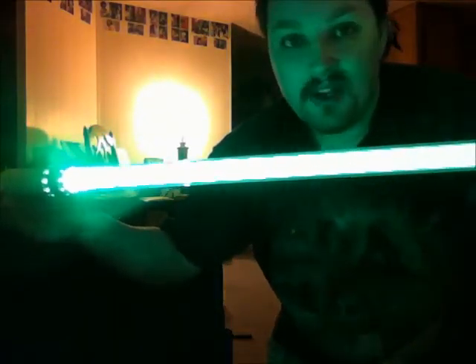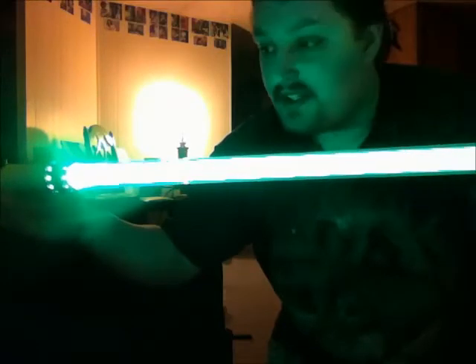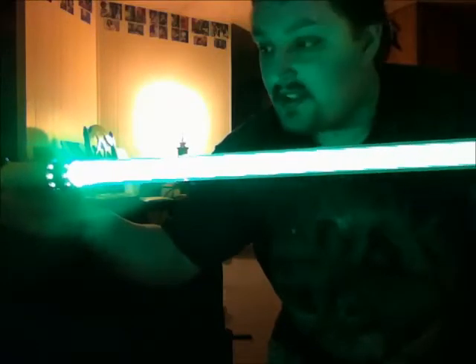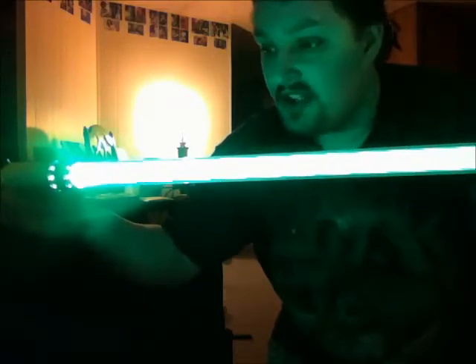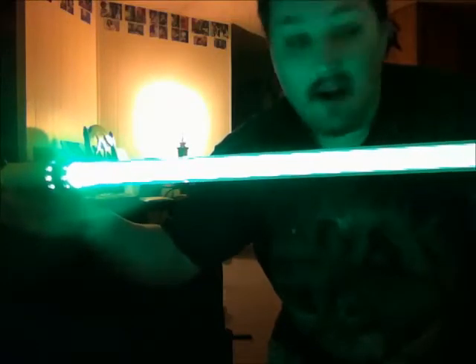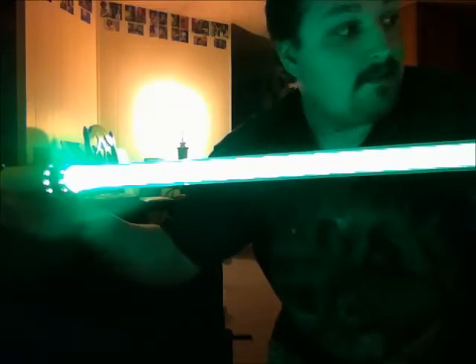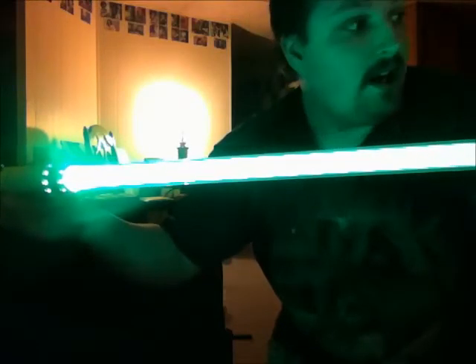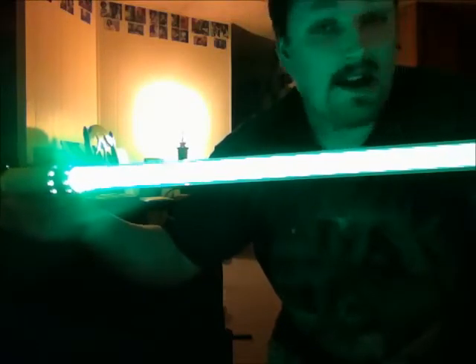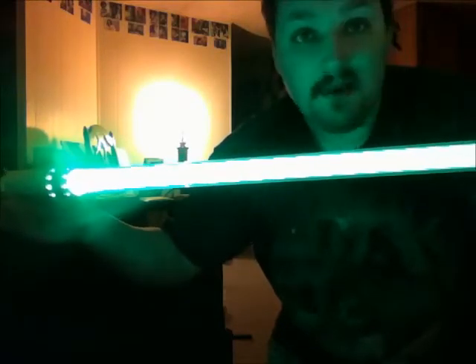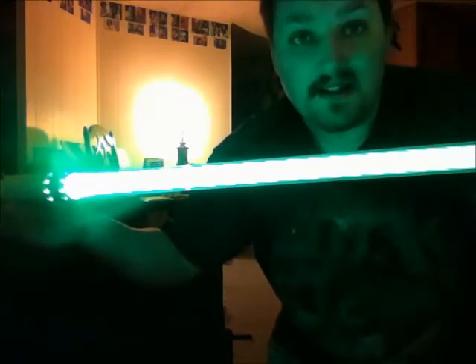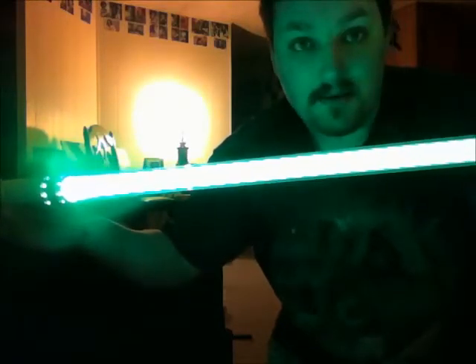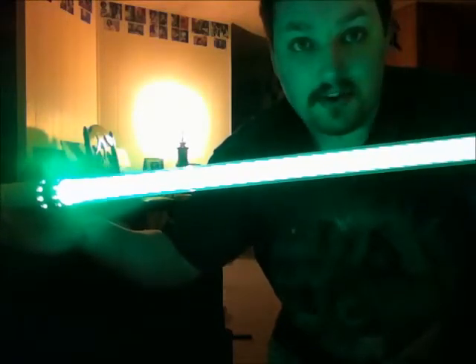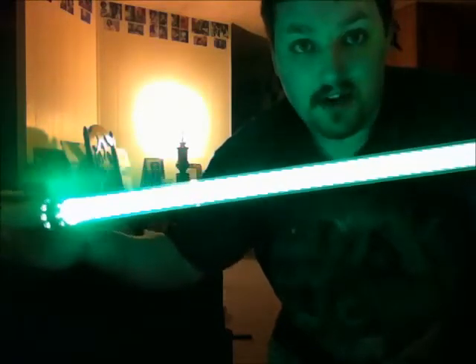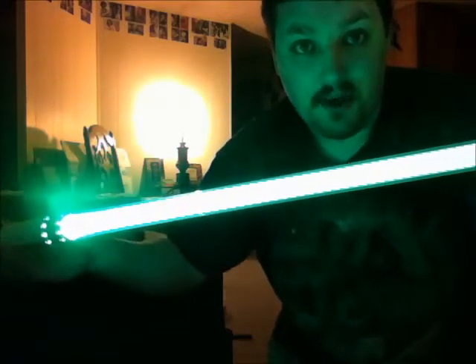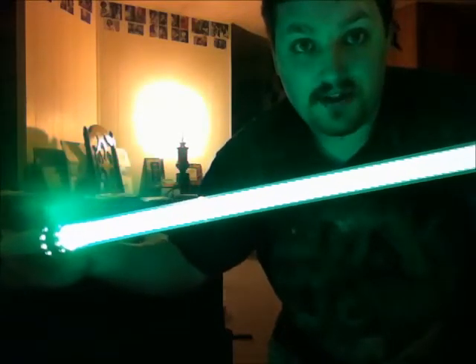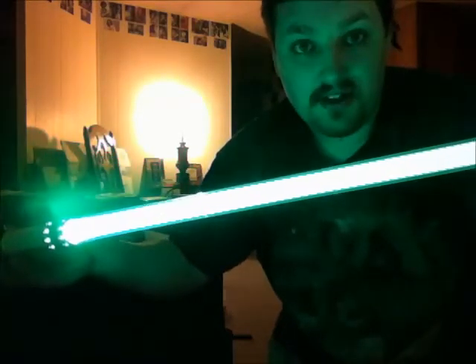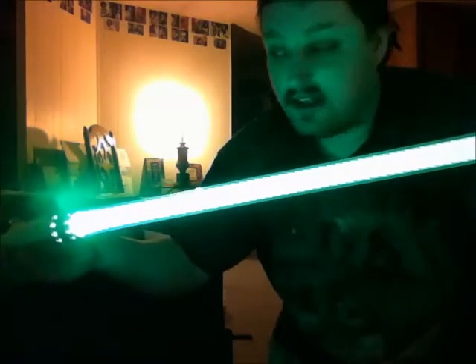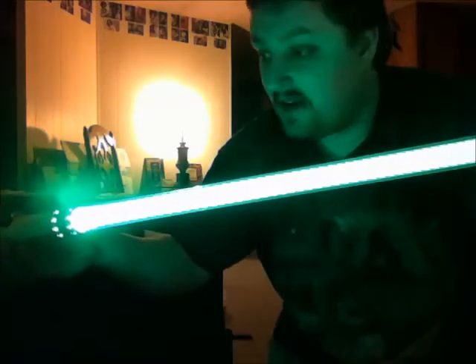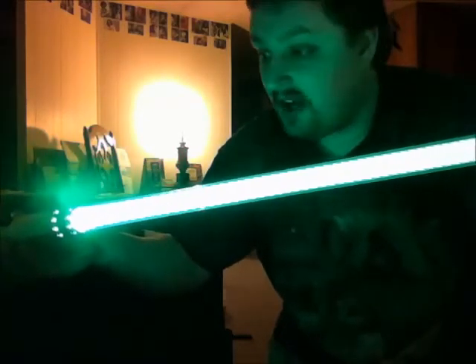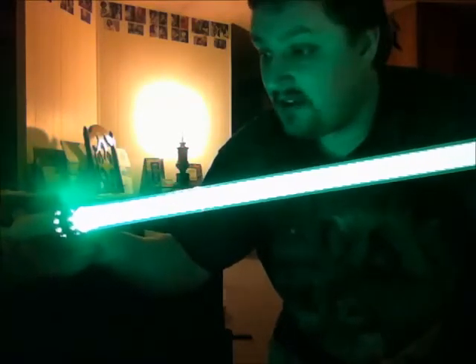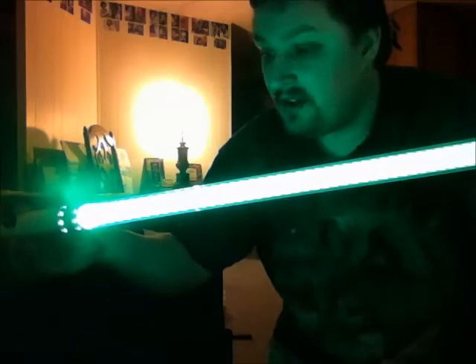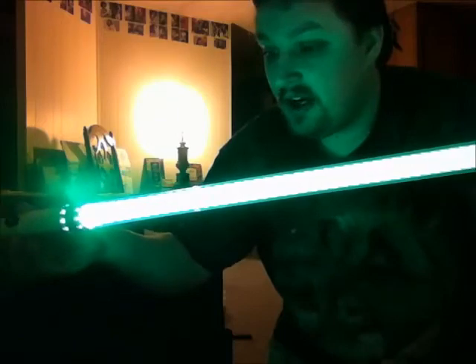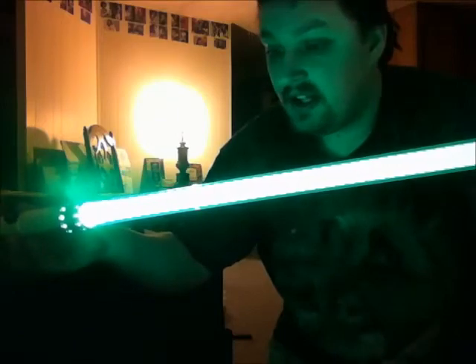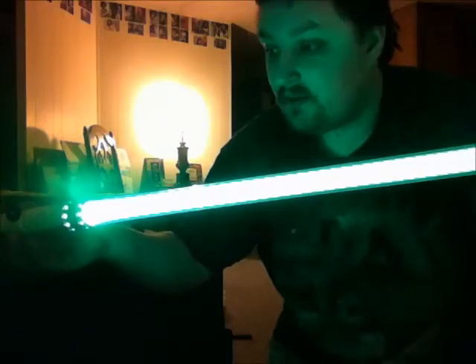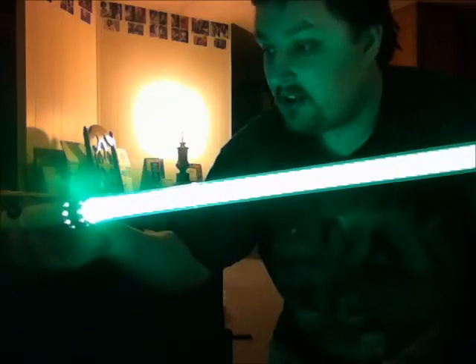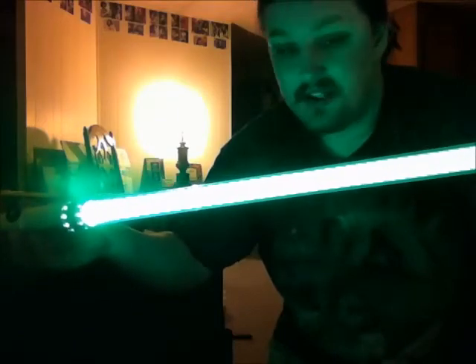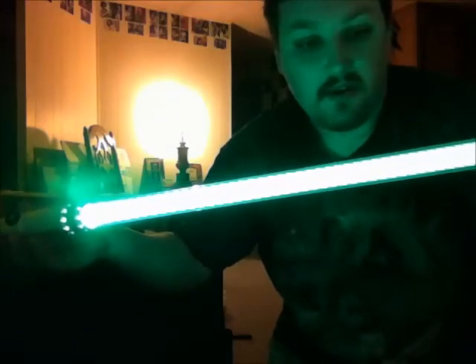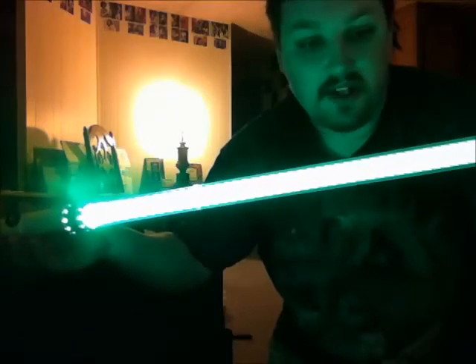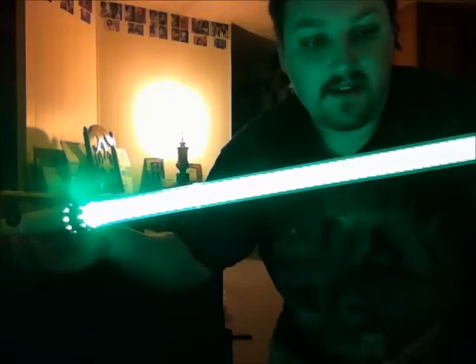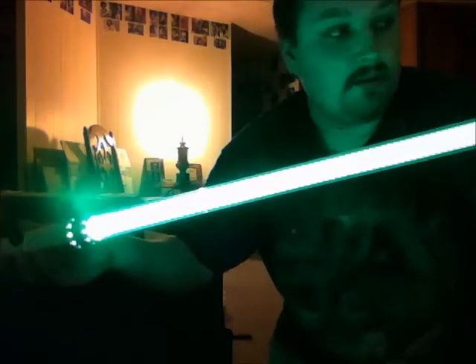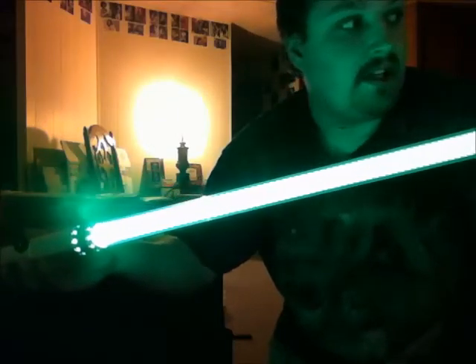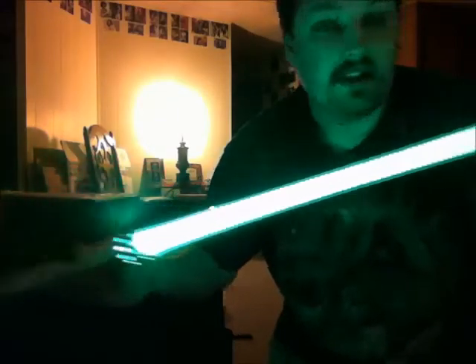This is just about as bright as my Saber Forge Guardian was, if not slightly brighter, because of course they have a thicker blade and everything.